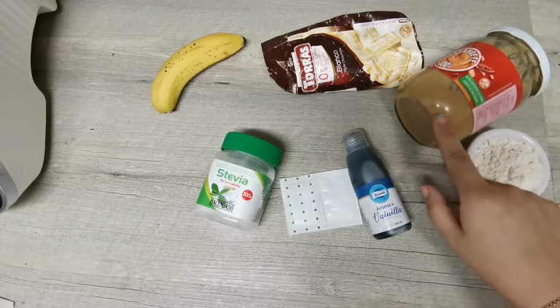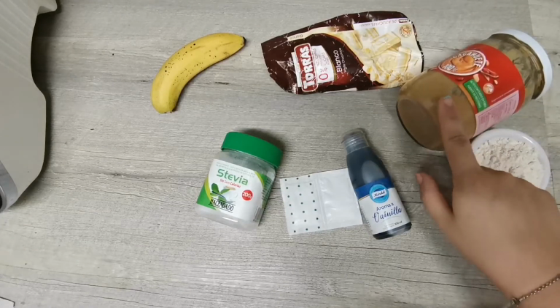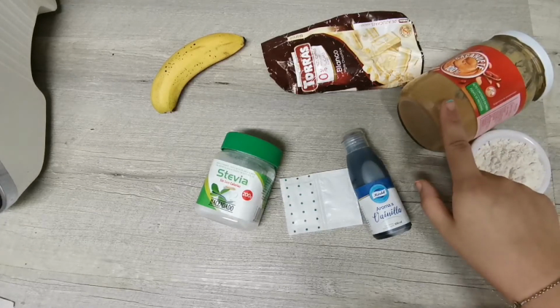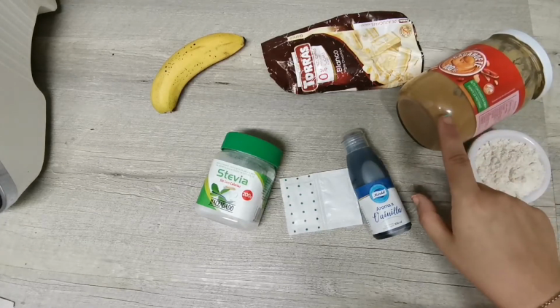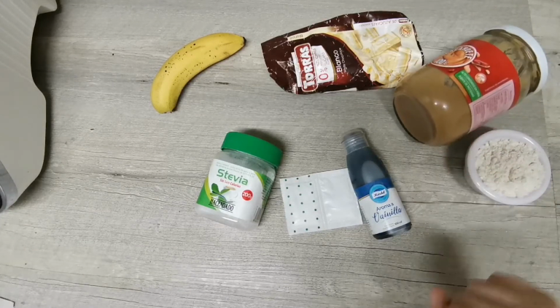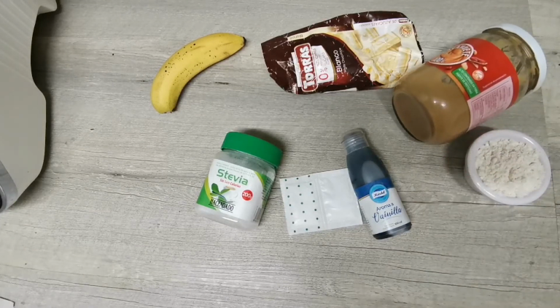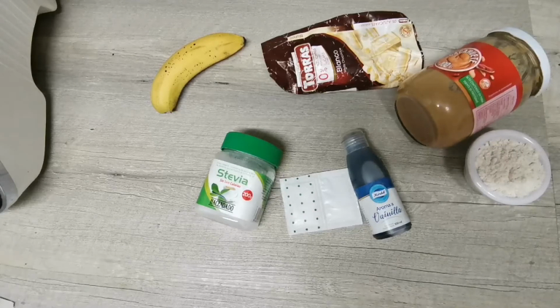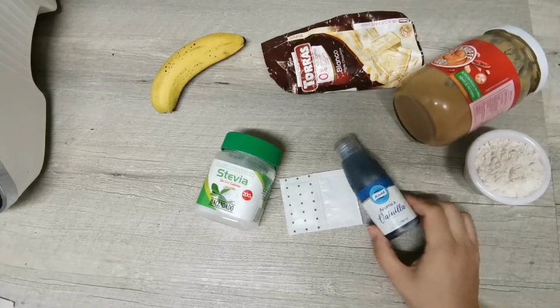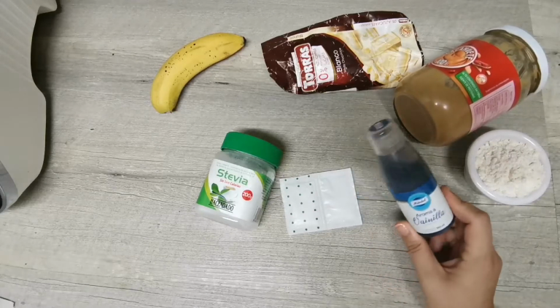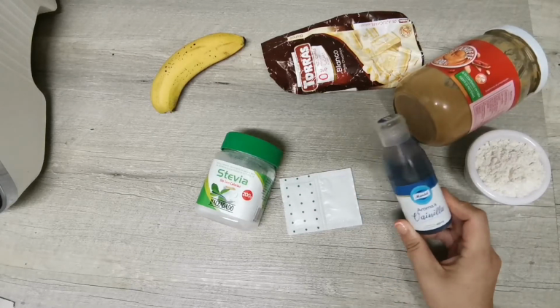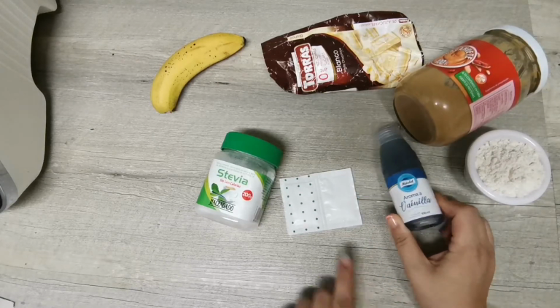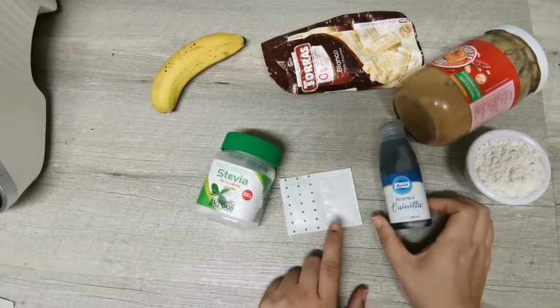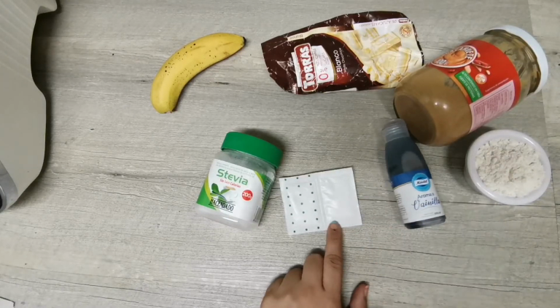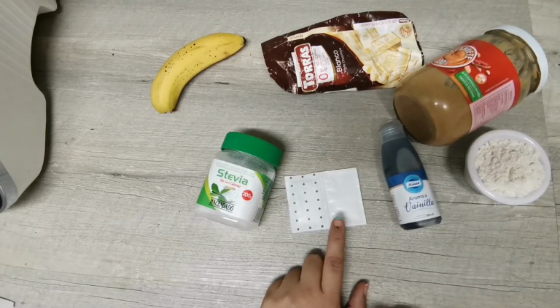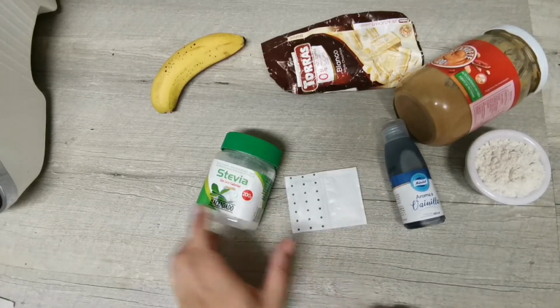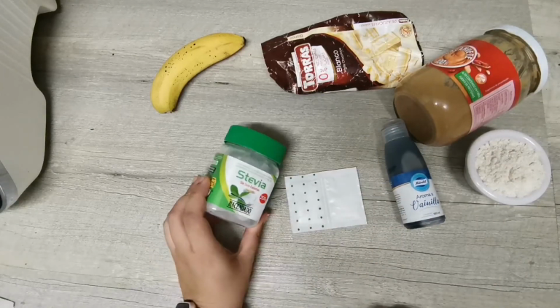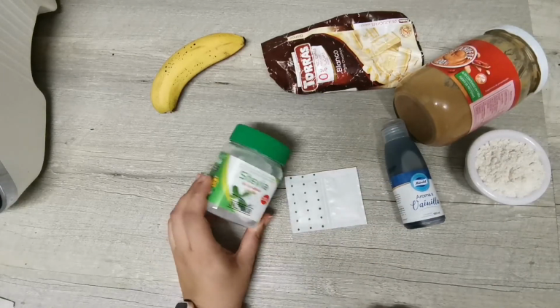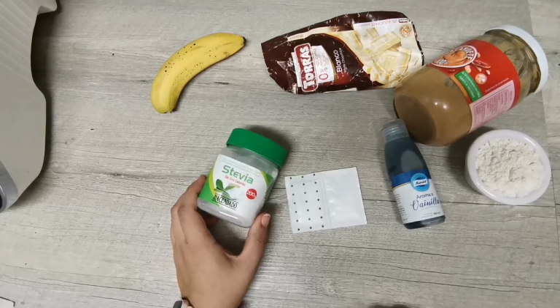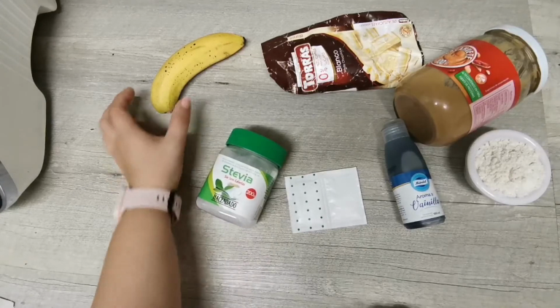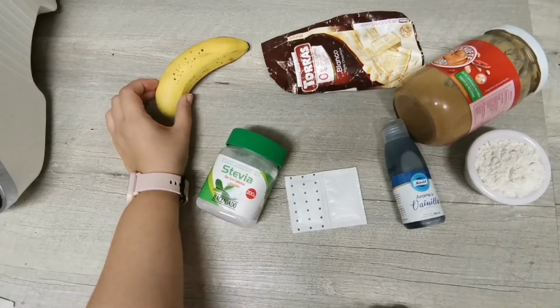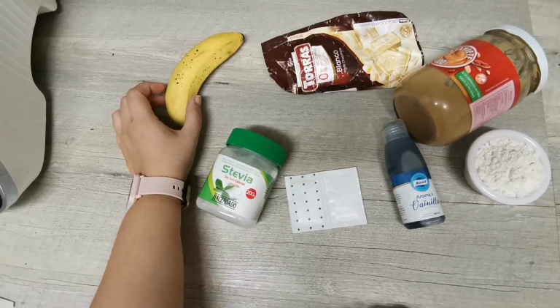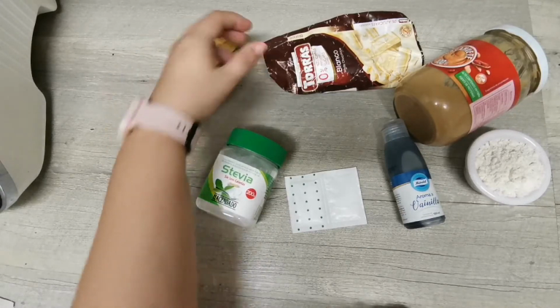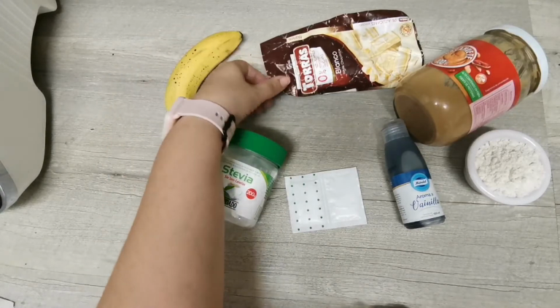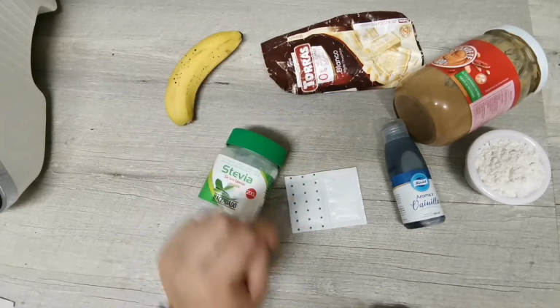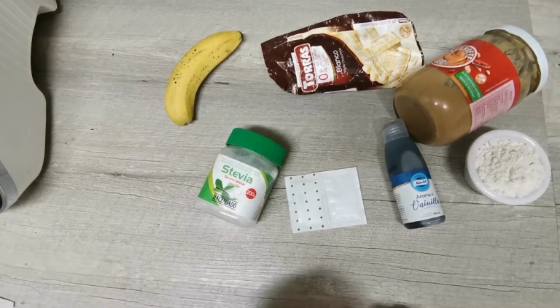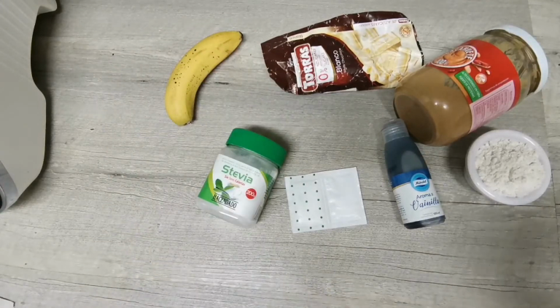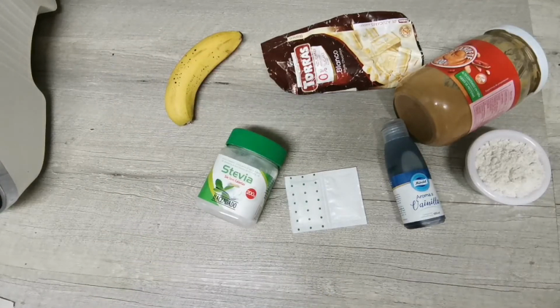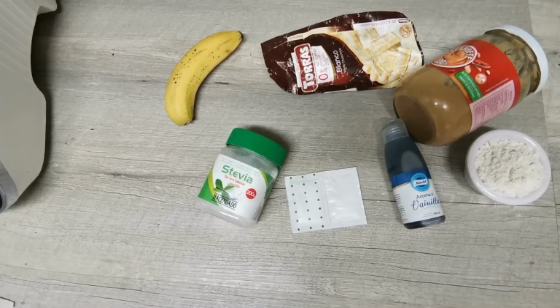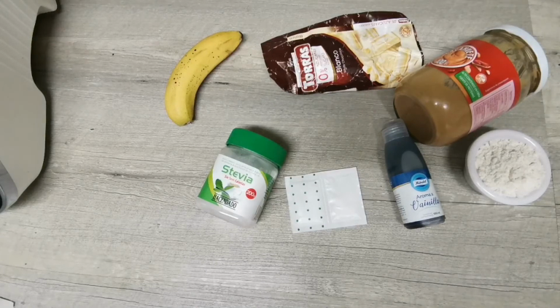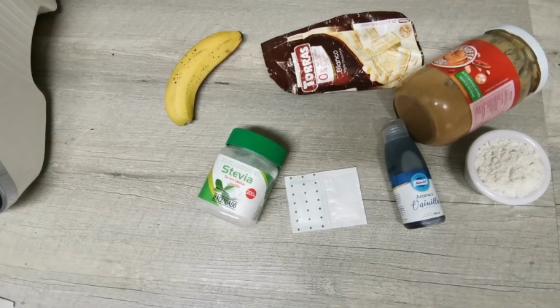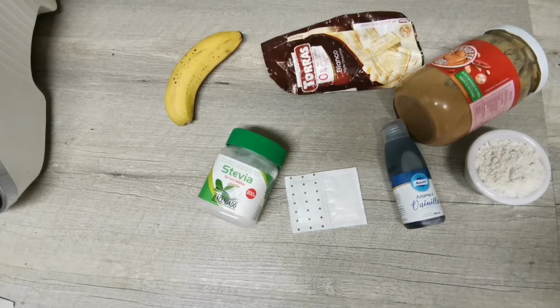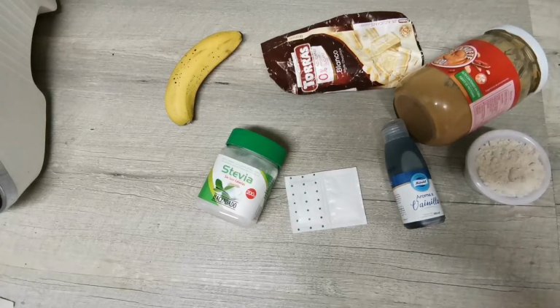Mantequilla de cacahuete o de tu fruto seco favorito, vainilla, un poquito de levadura química, edulcorante al gusto, un plátano y chocolate blanco. Vamos allá, ya veréis que es súper fácil.